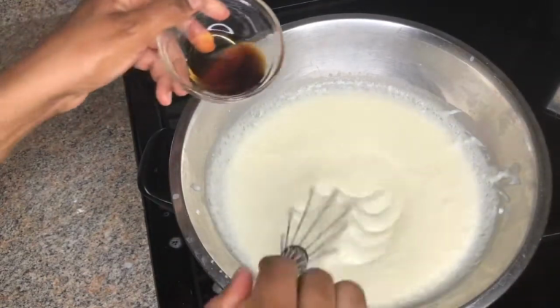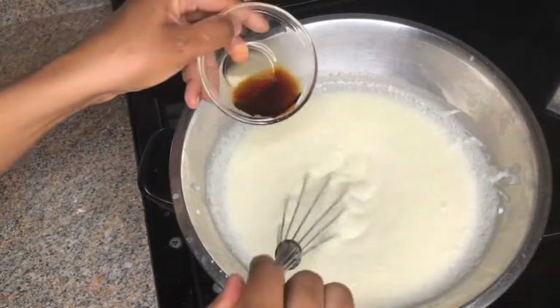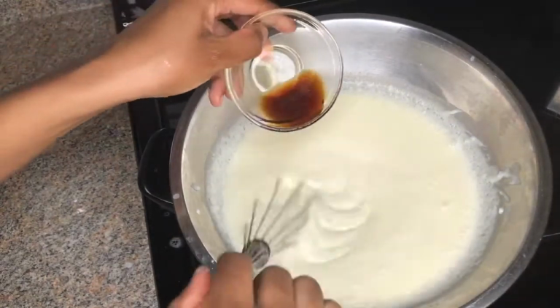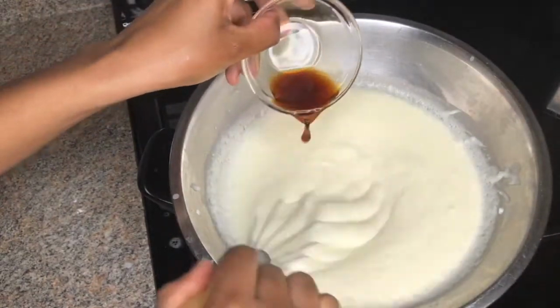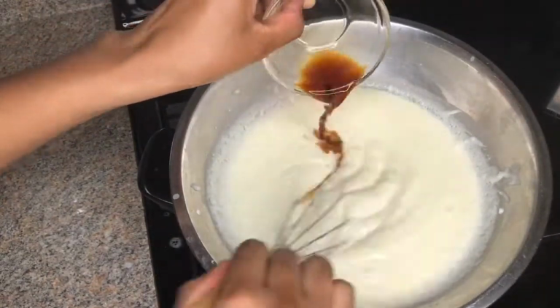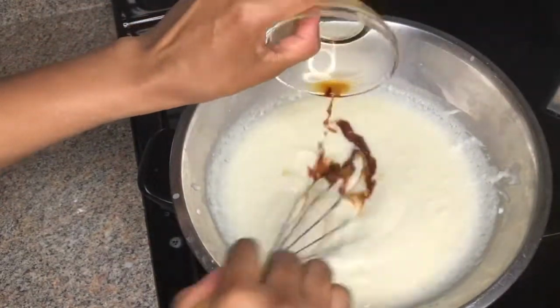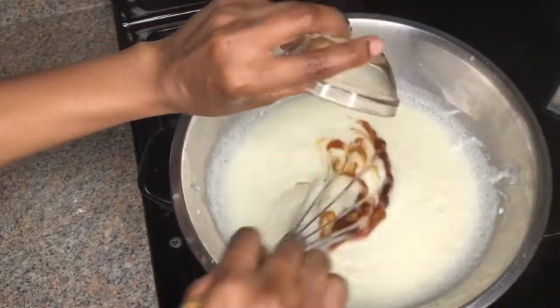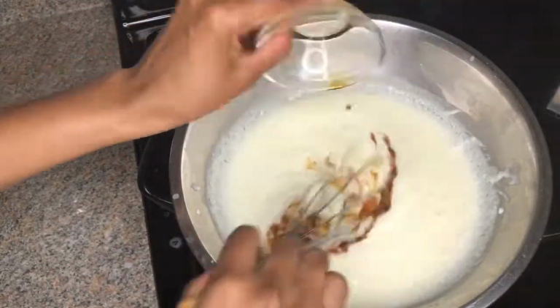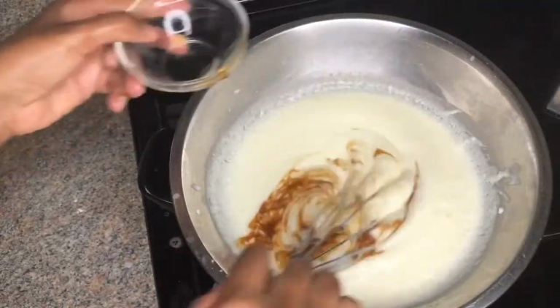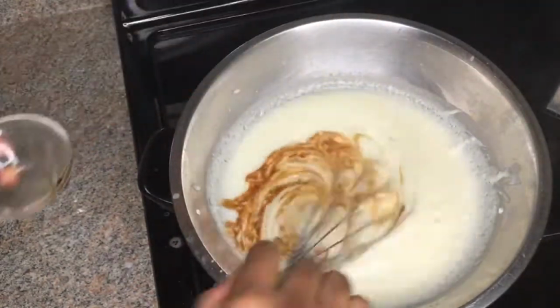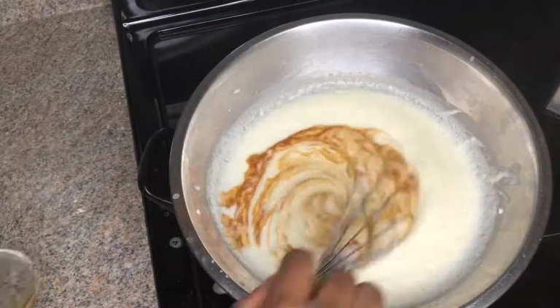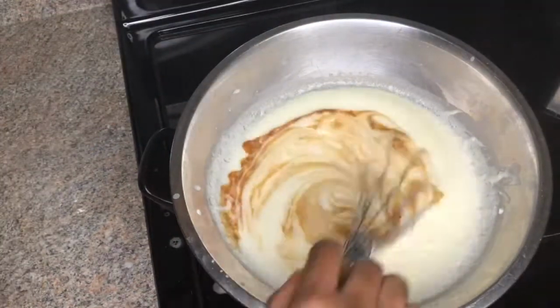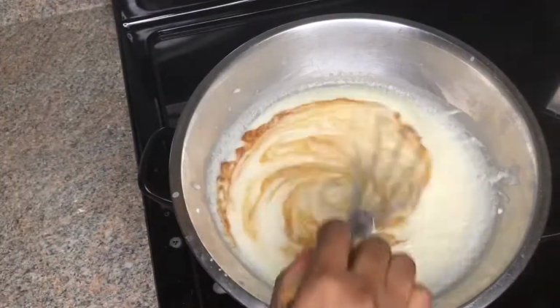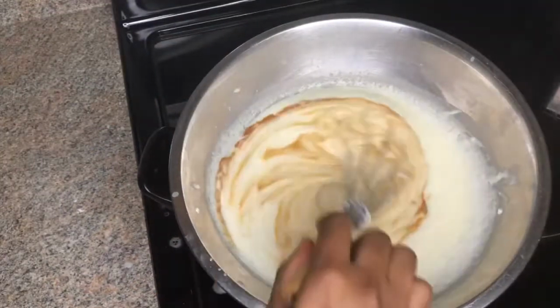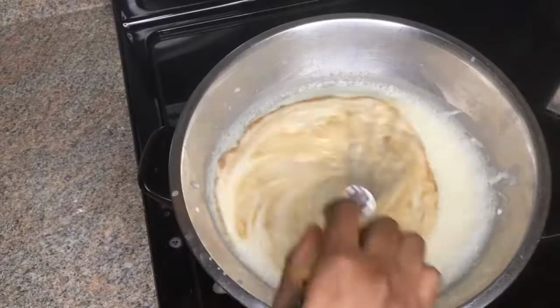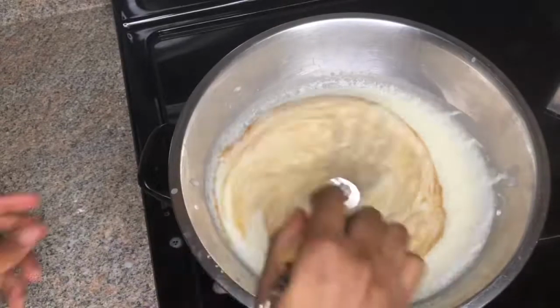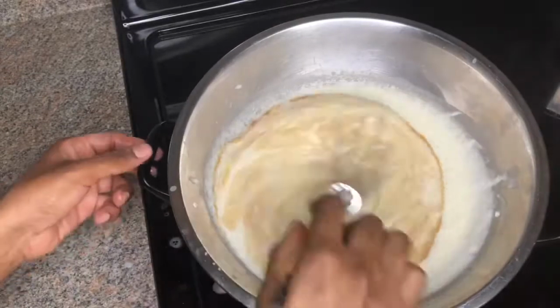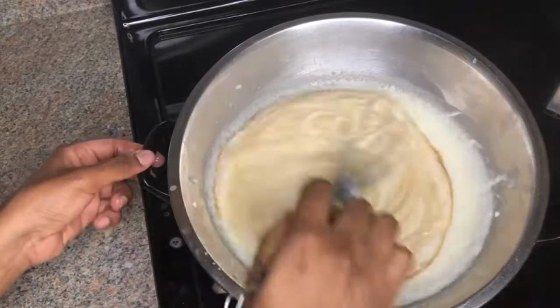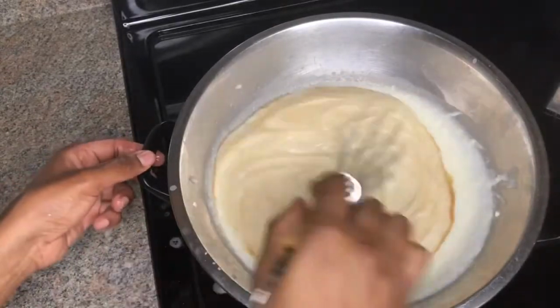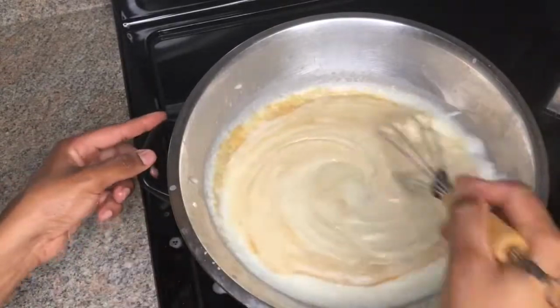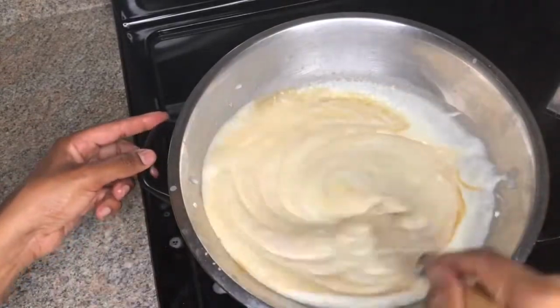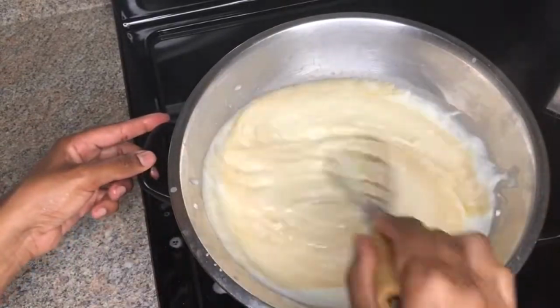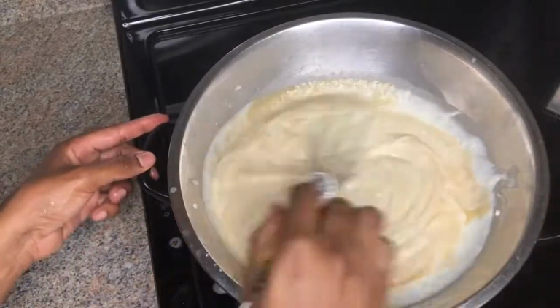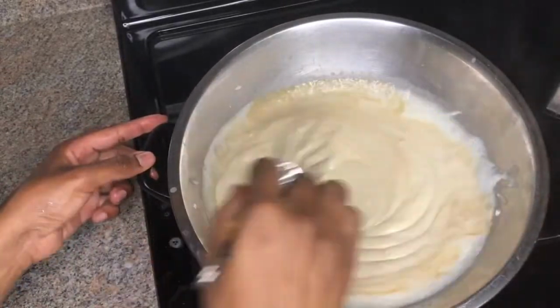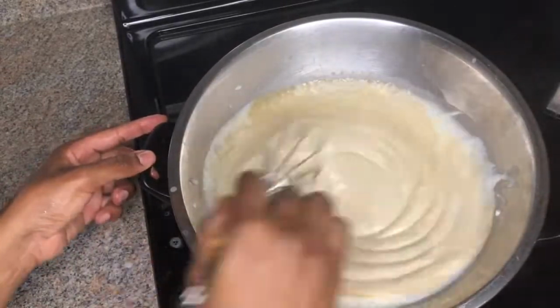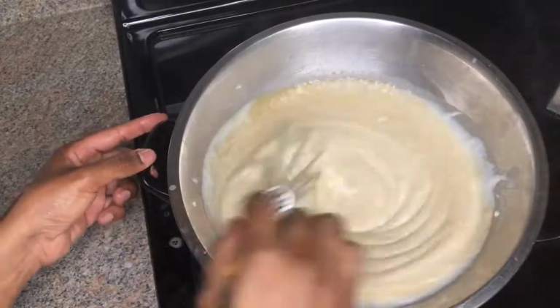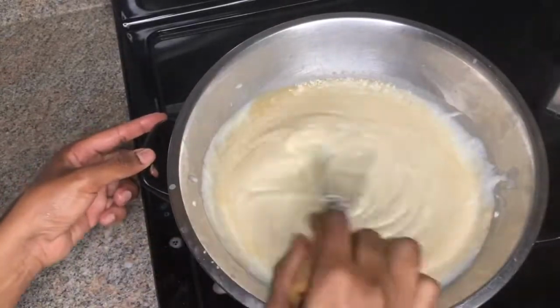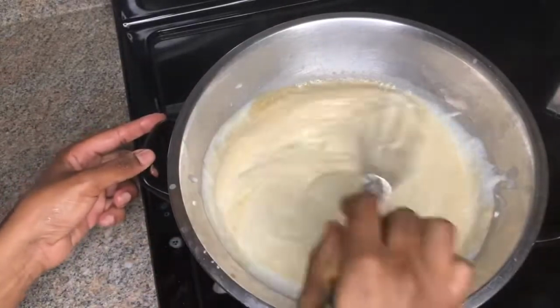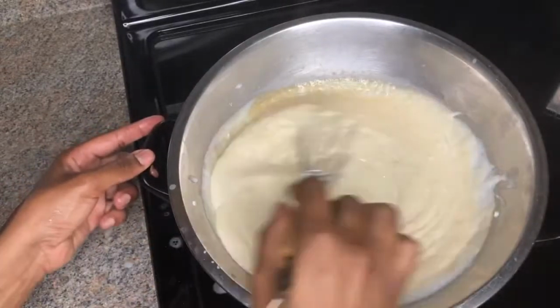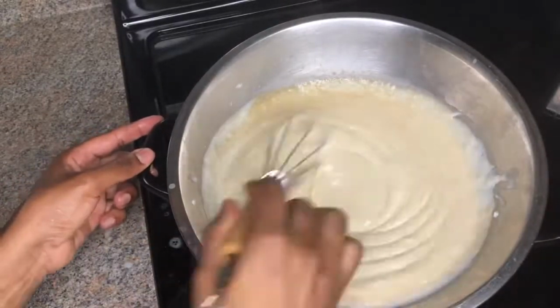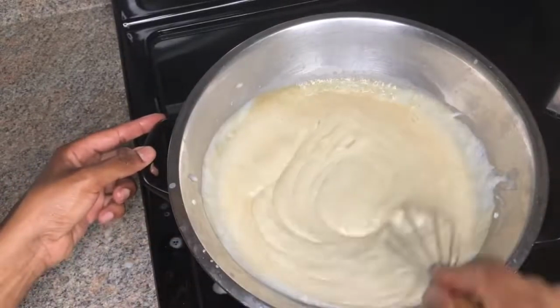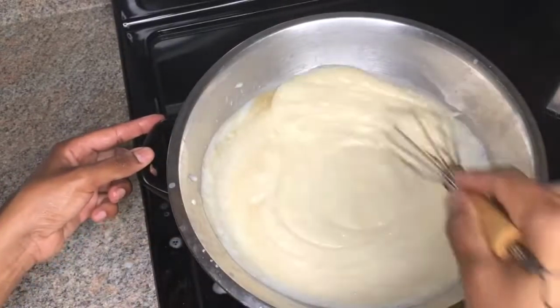Now I'm pouring in some vanilla extract just to flavor it. I also went ahead and added some sweetened coconut flakes.